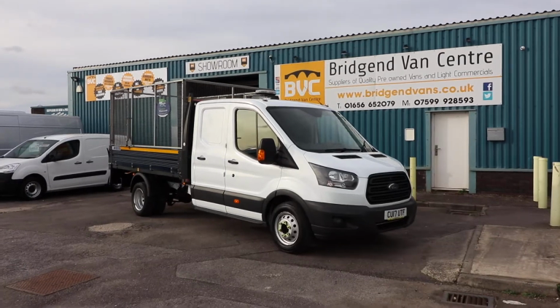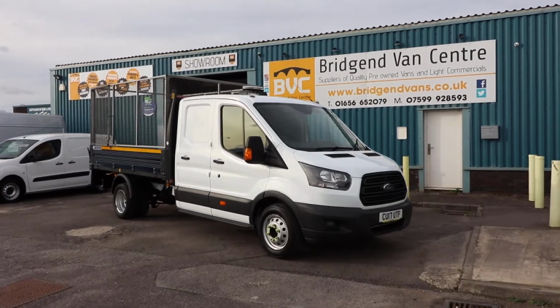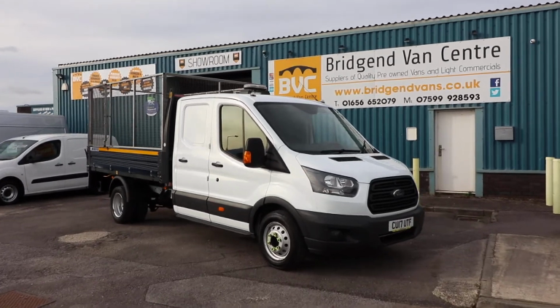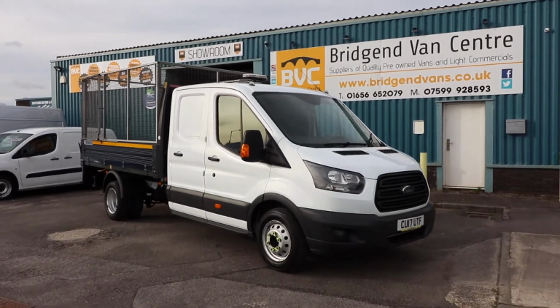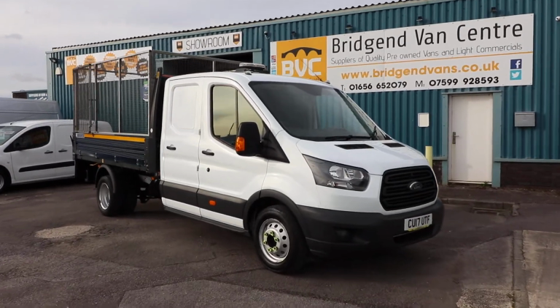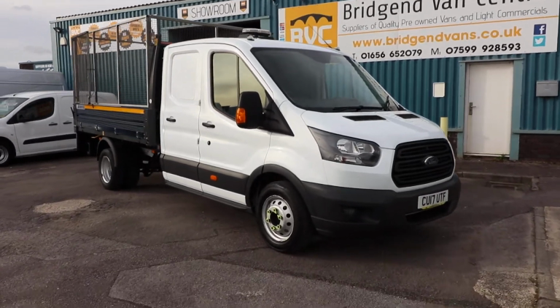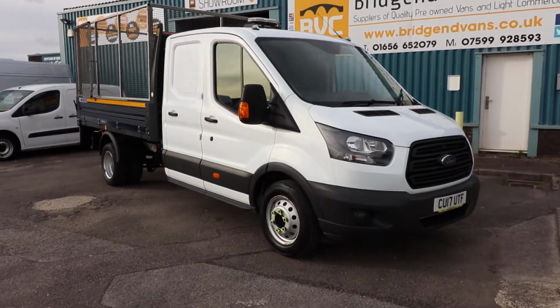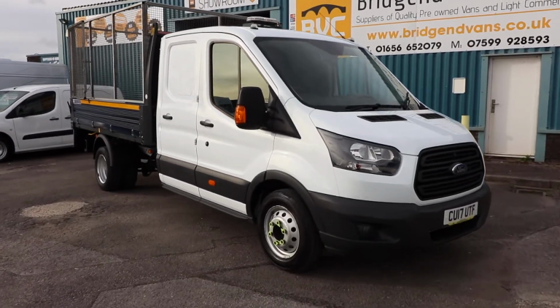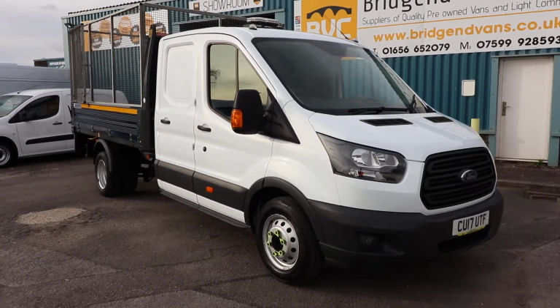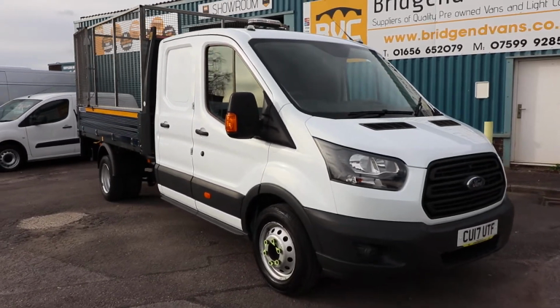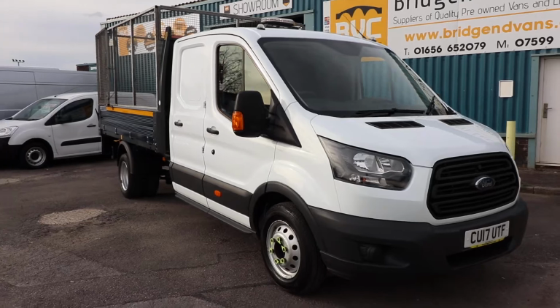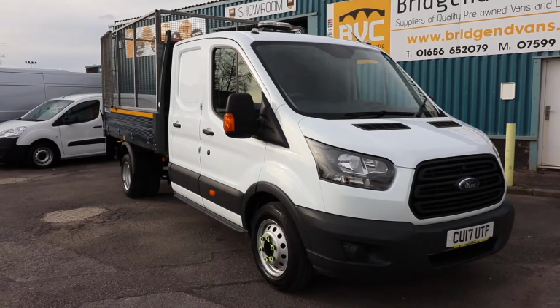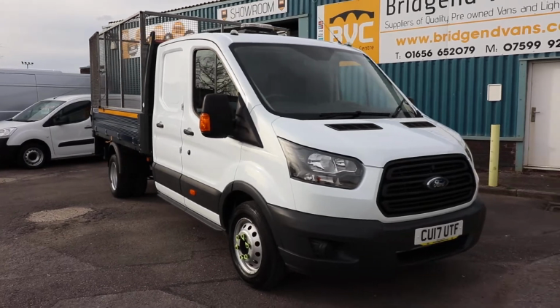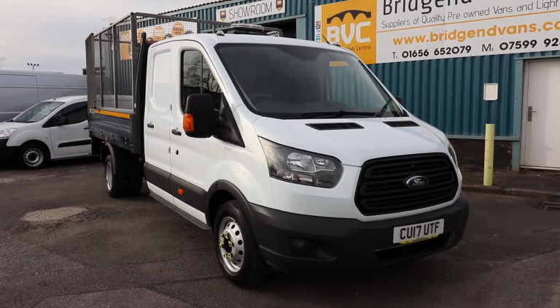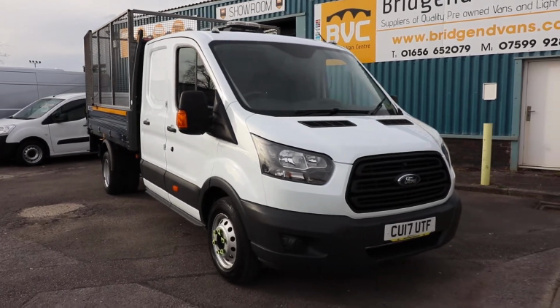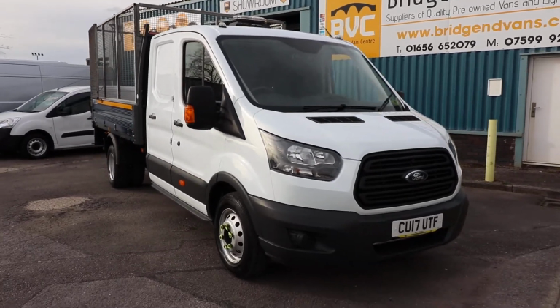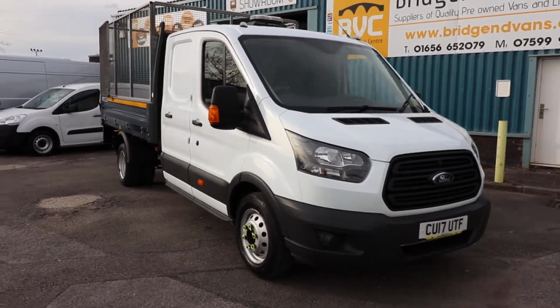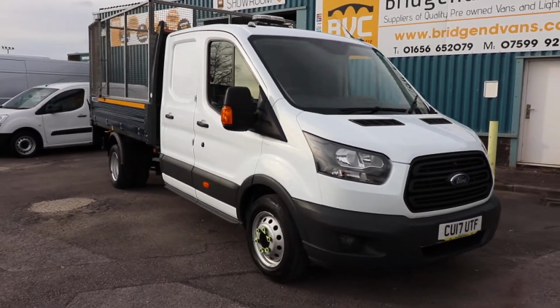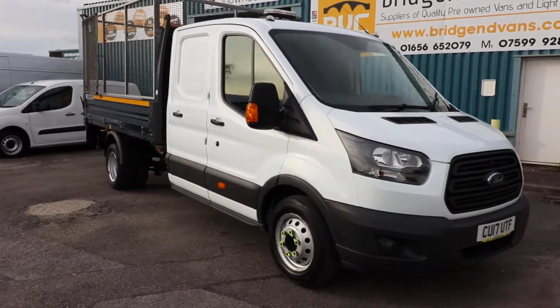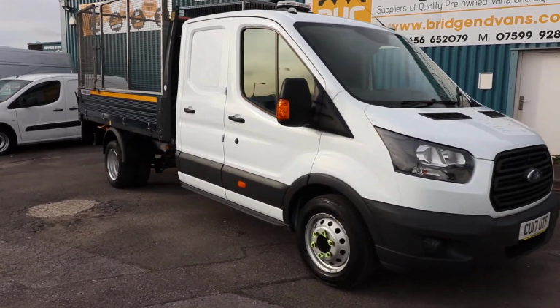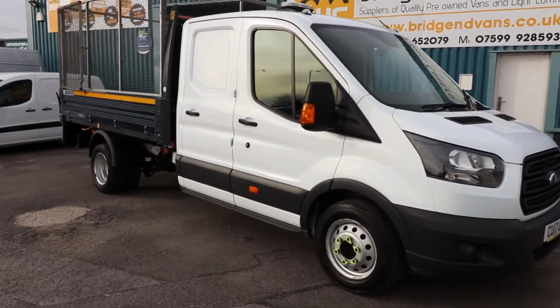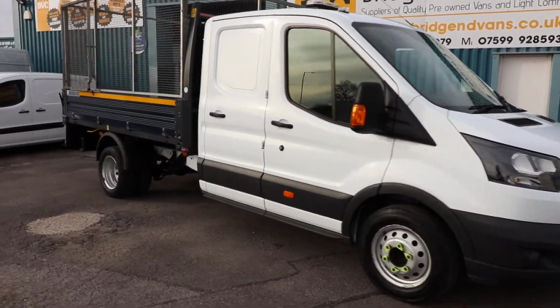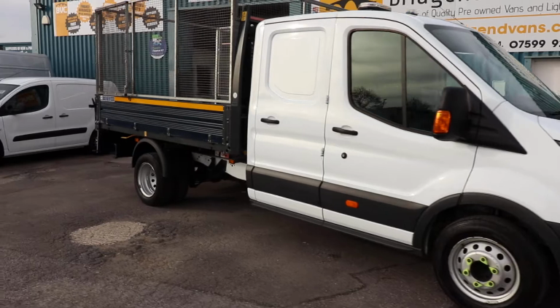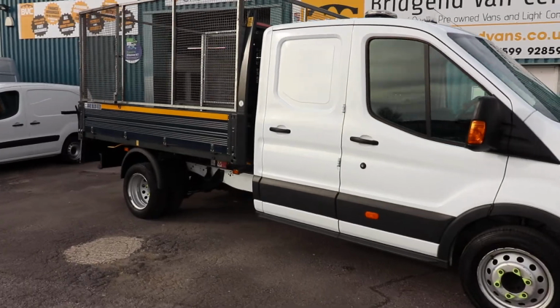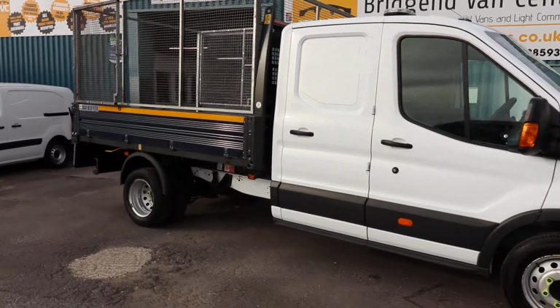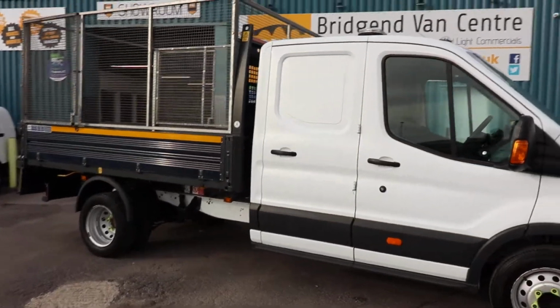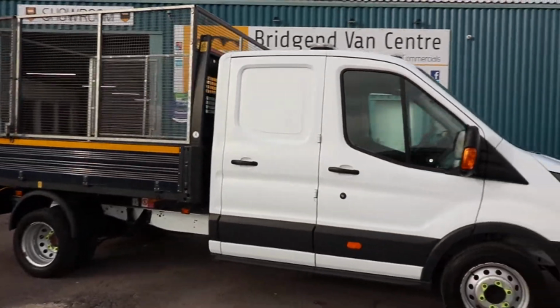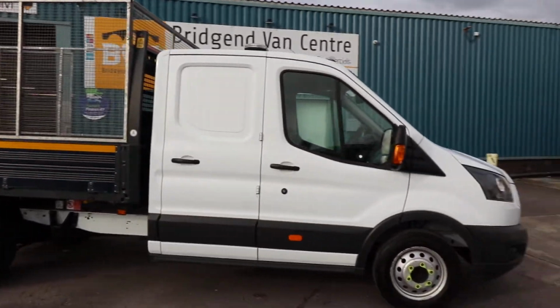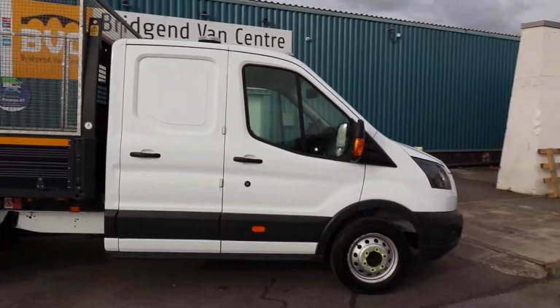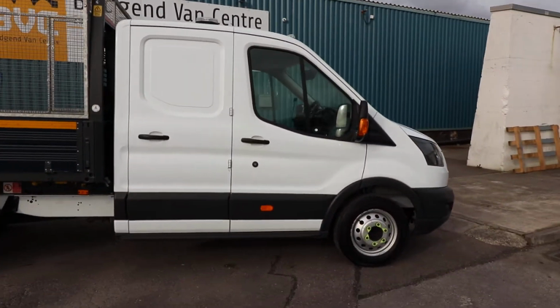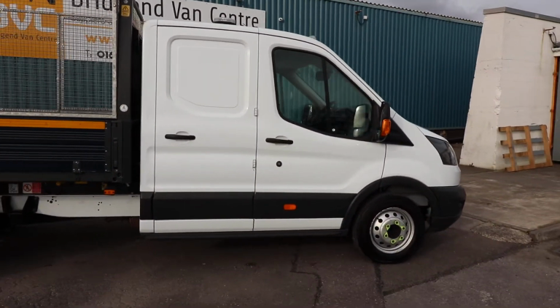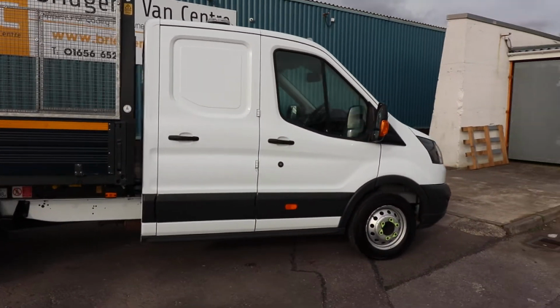Here we have for sale our 2017, on a 17 plate, Ford Transit Utility Tipper. This has got the 2 litre, 130 brake horsepower engine in it.